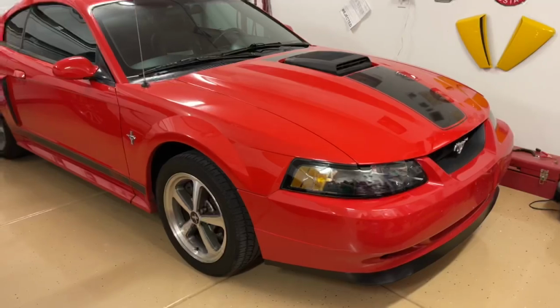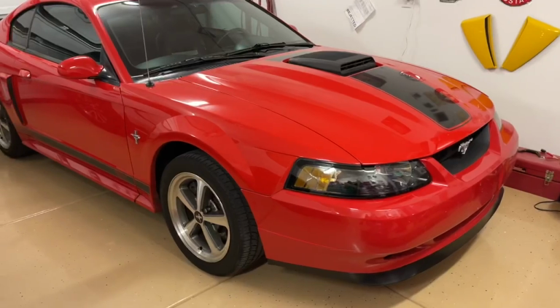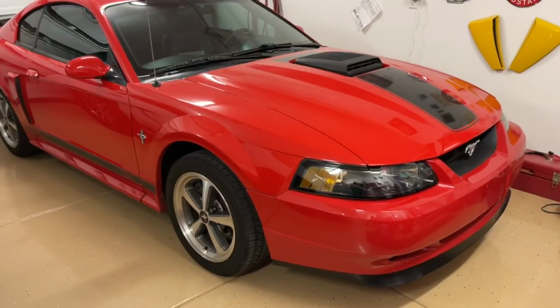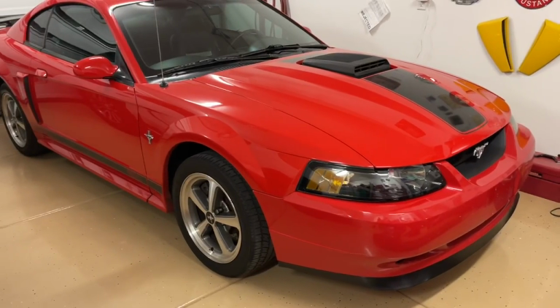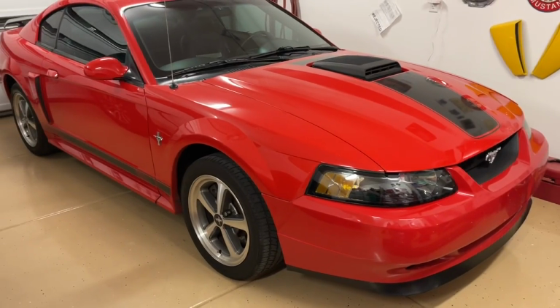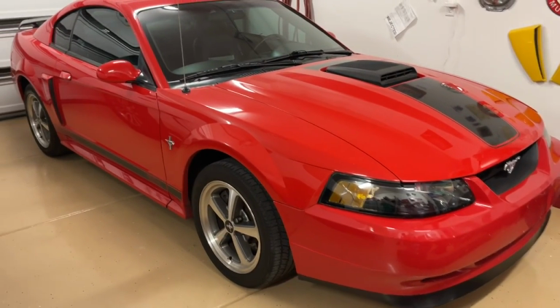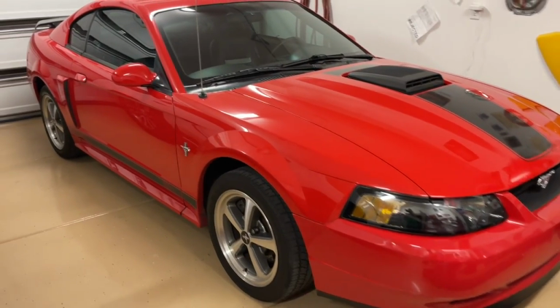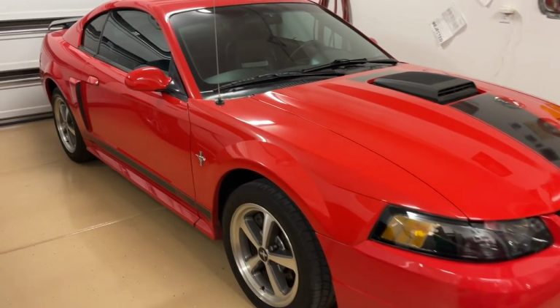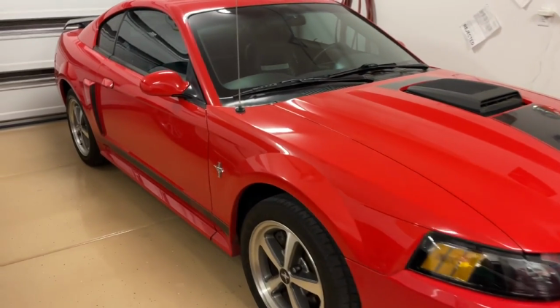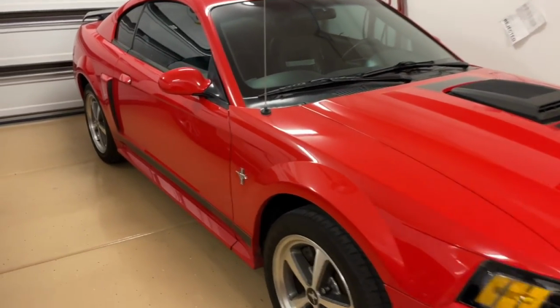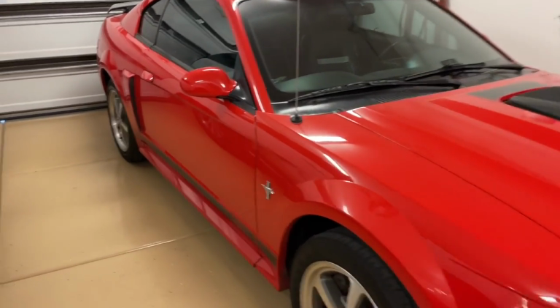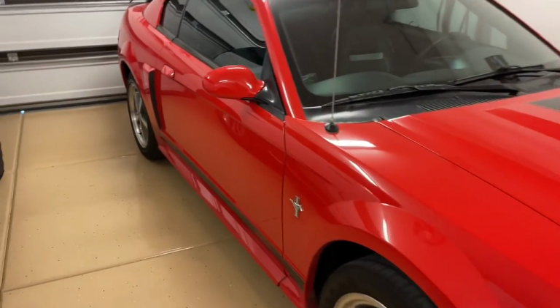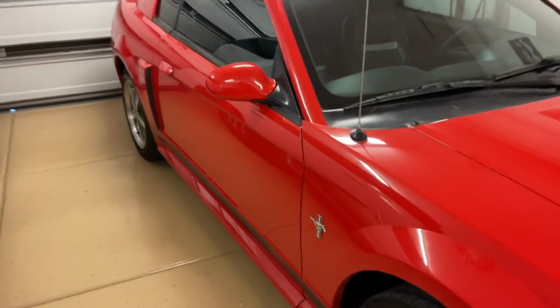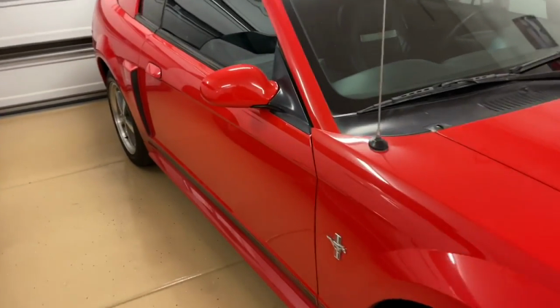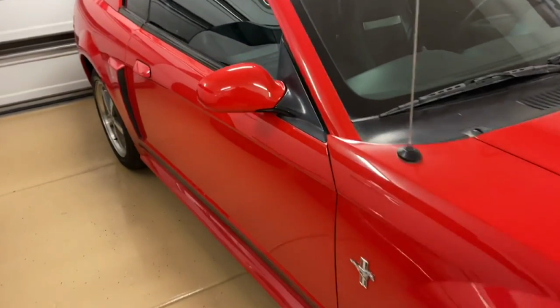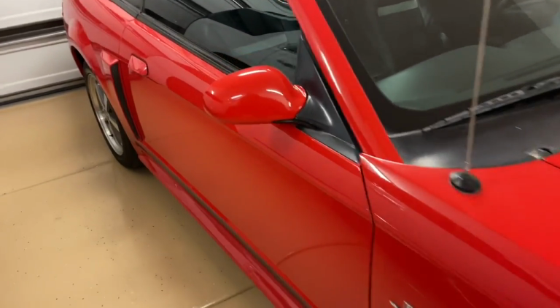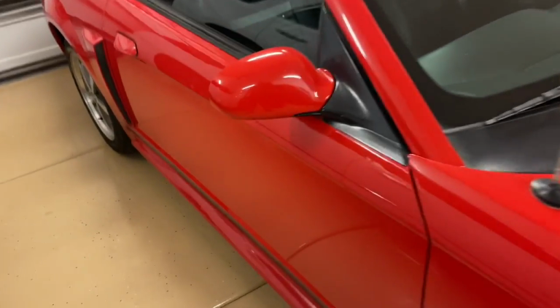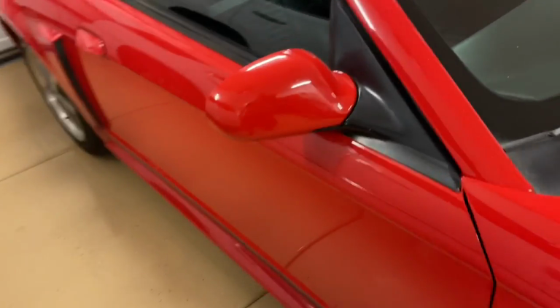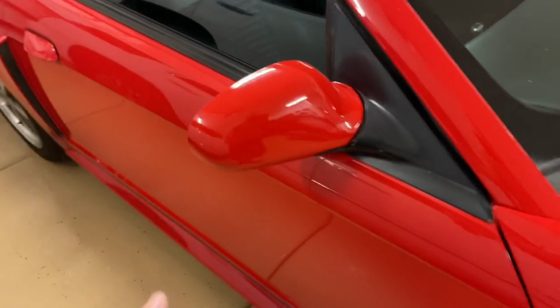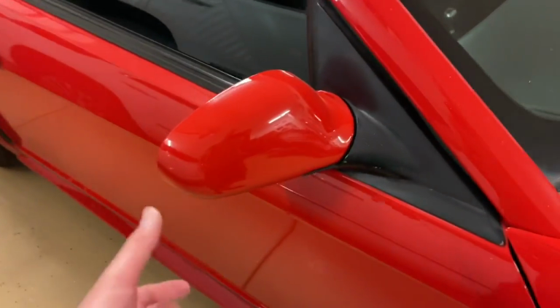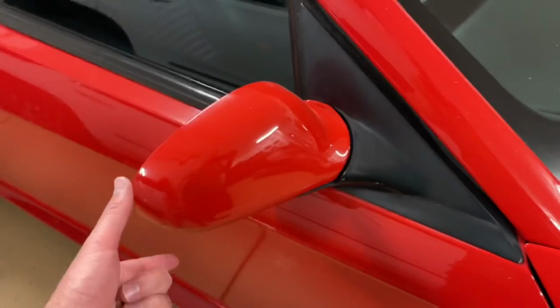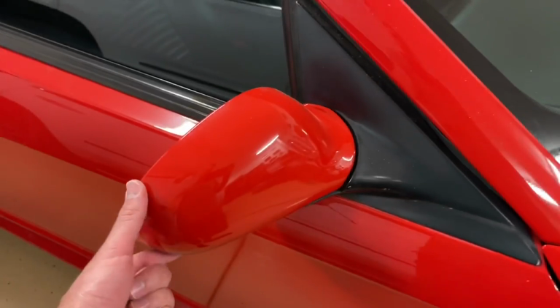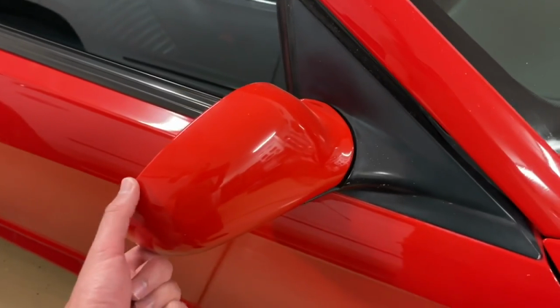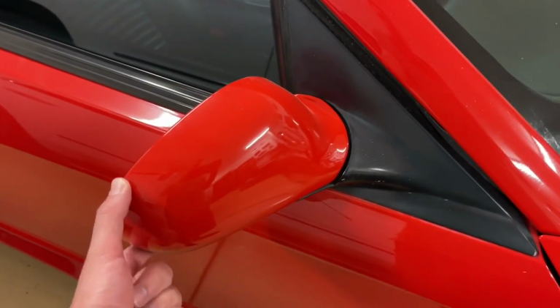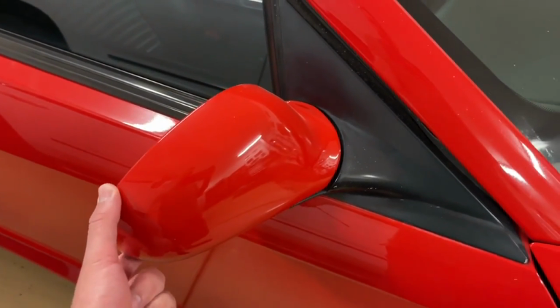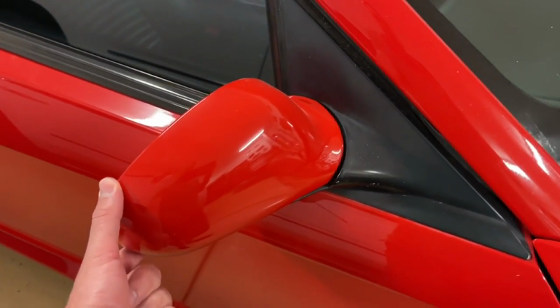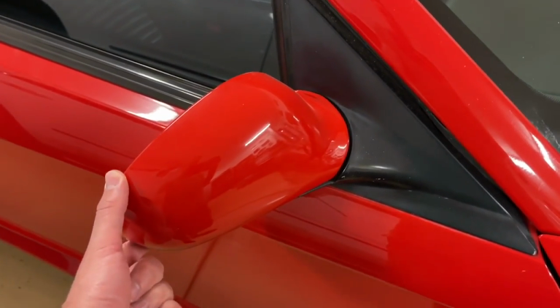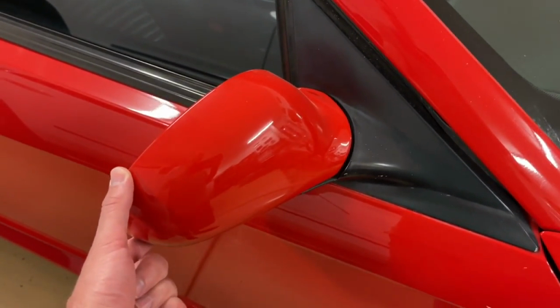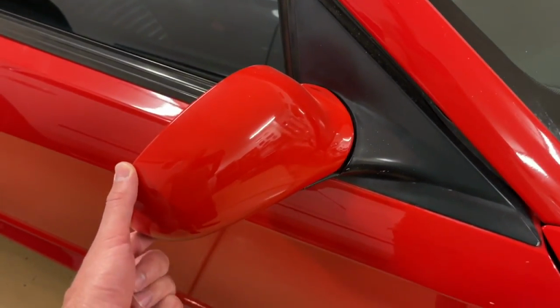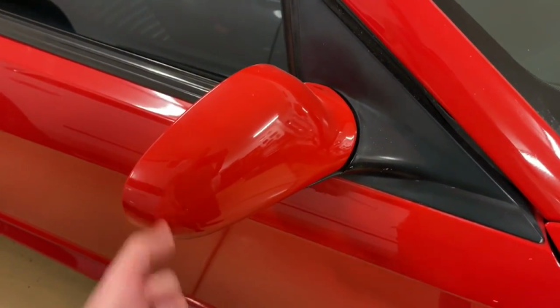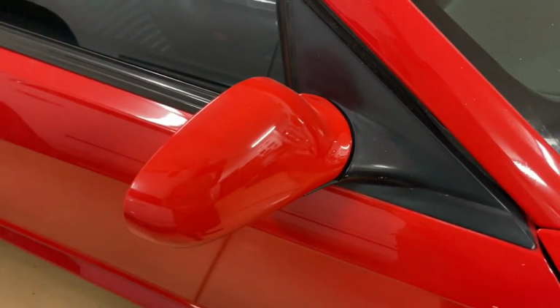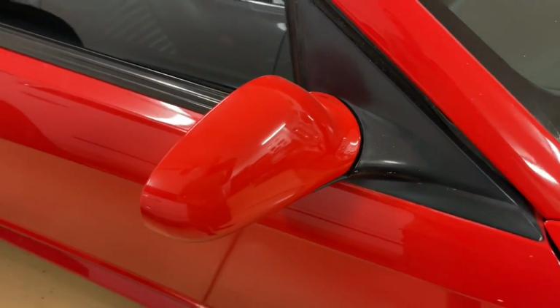Hey guys, Danny Johnson here, and today I want to show you a real quick trick on the Terminator mirrors. I have some on my Mach 1, and if yours are wobbly like this, they just kind of do that over time.